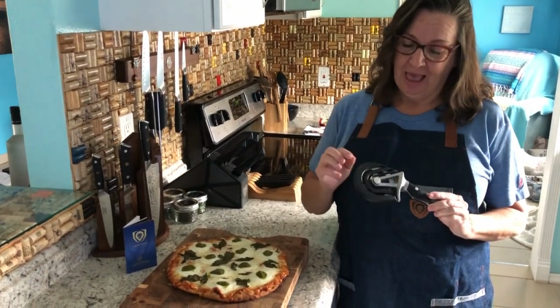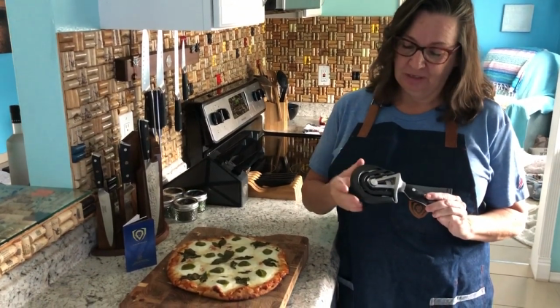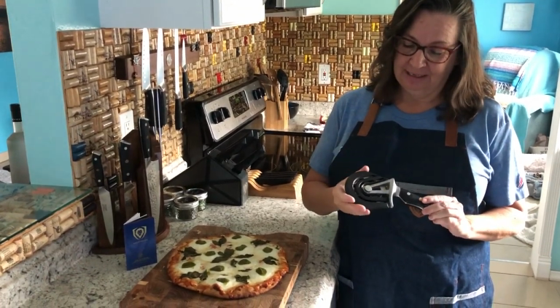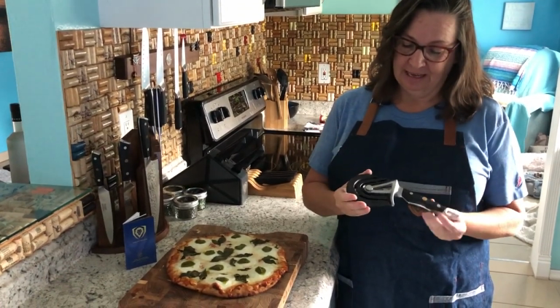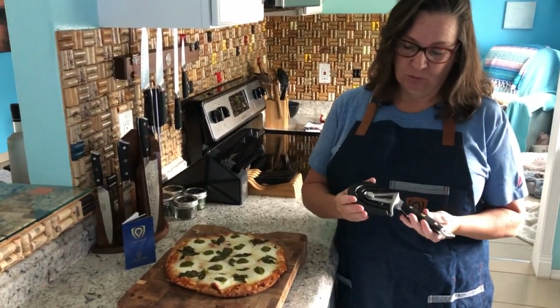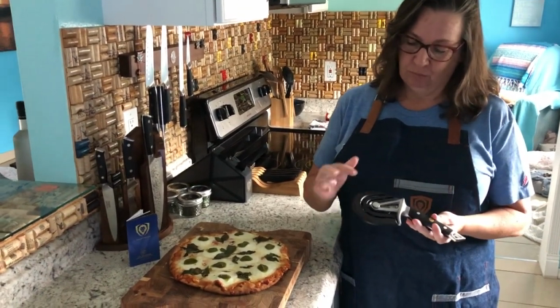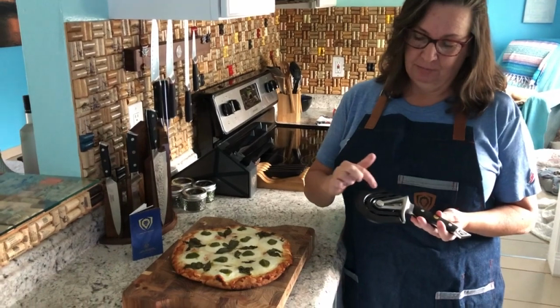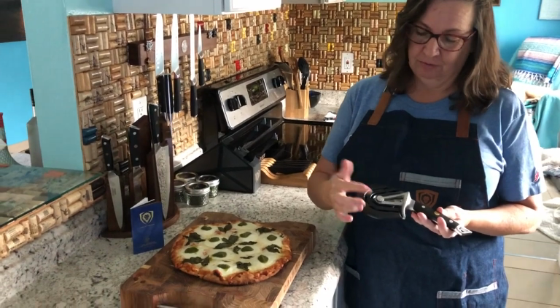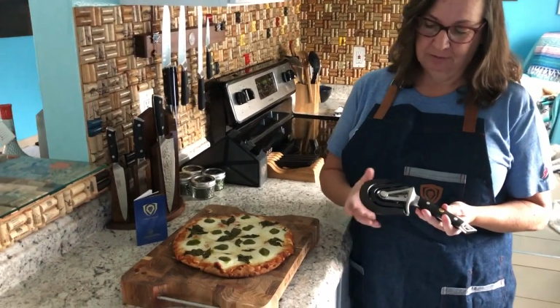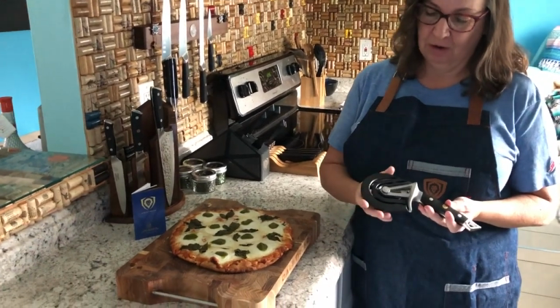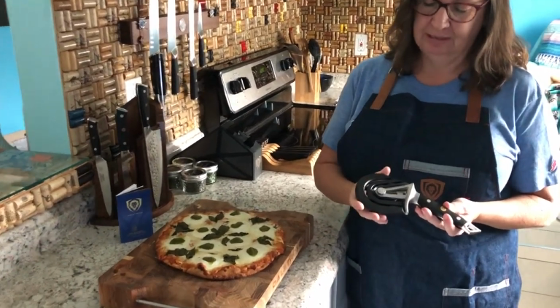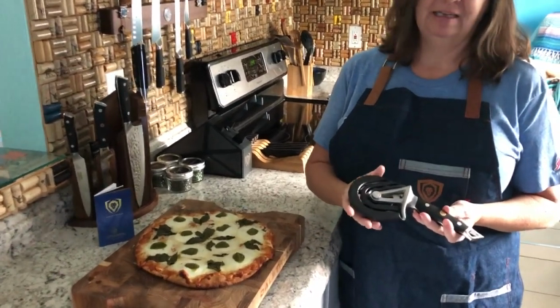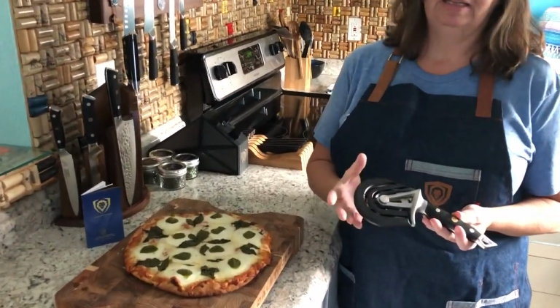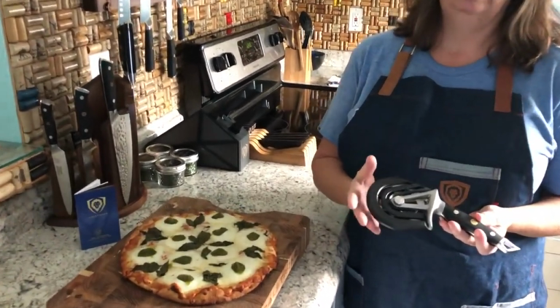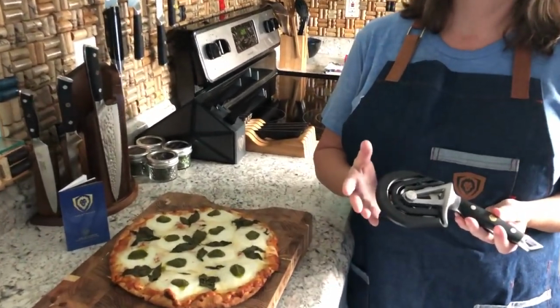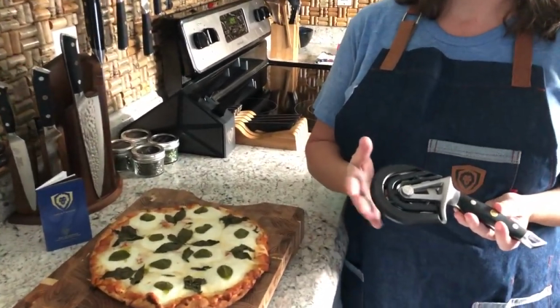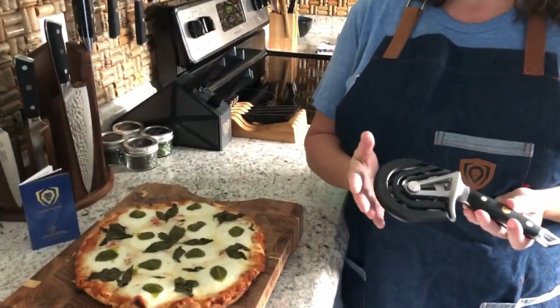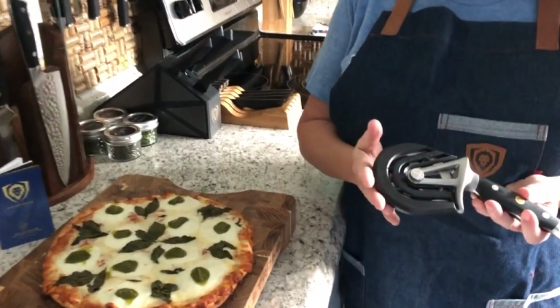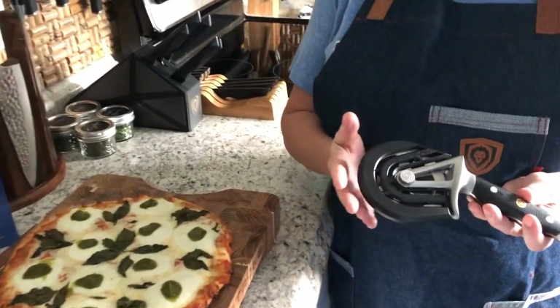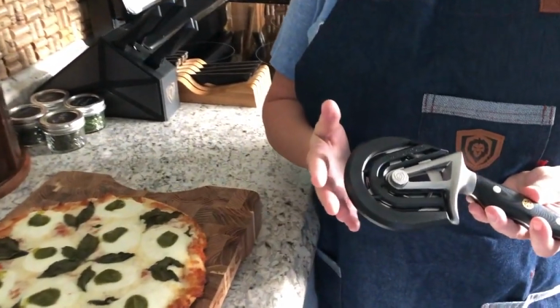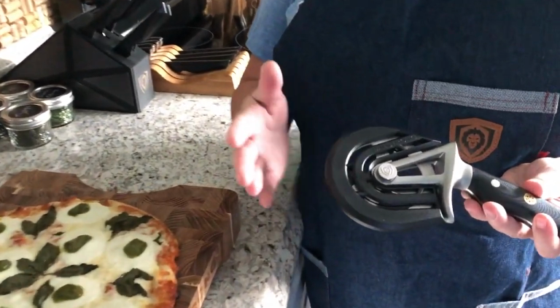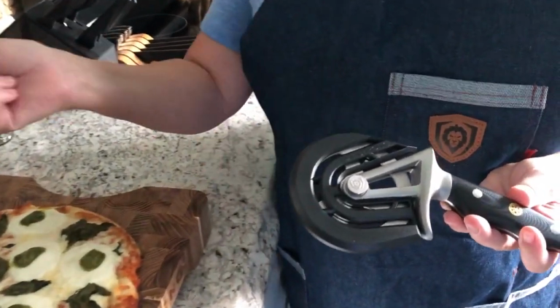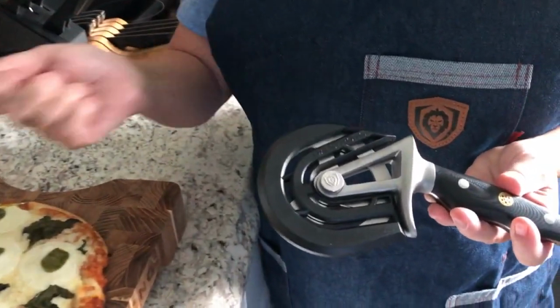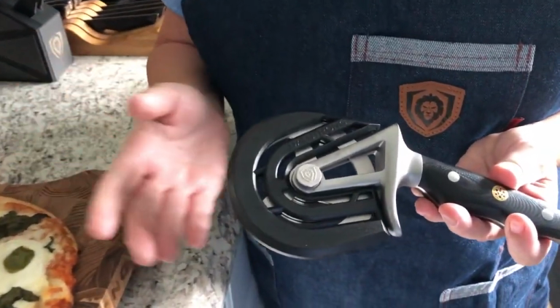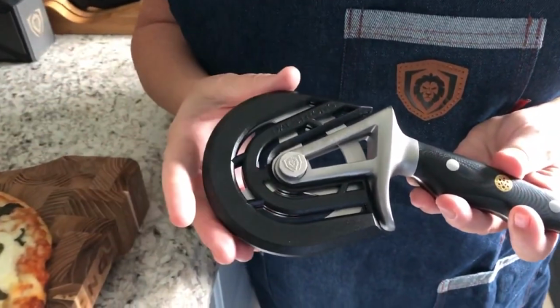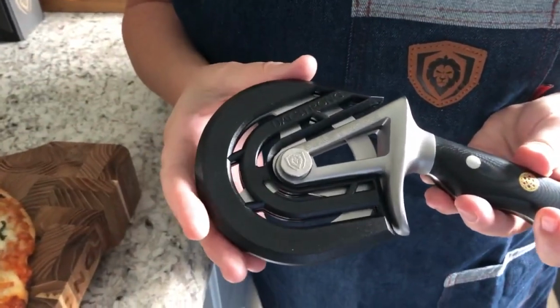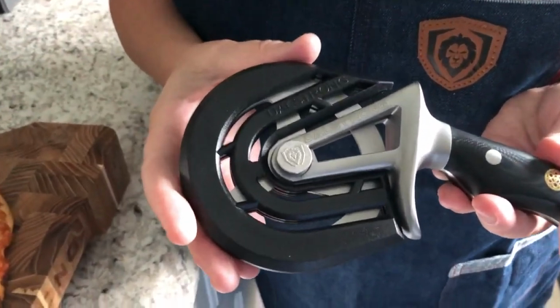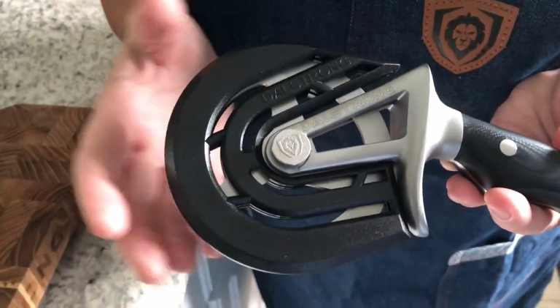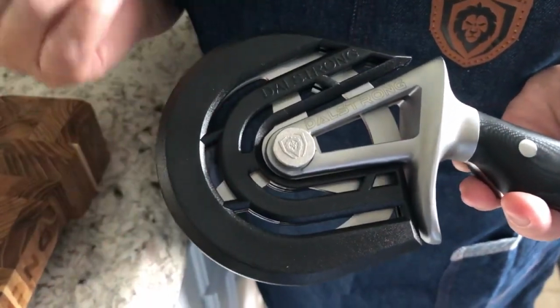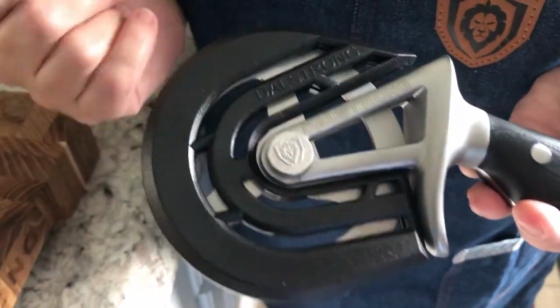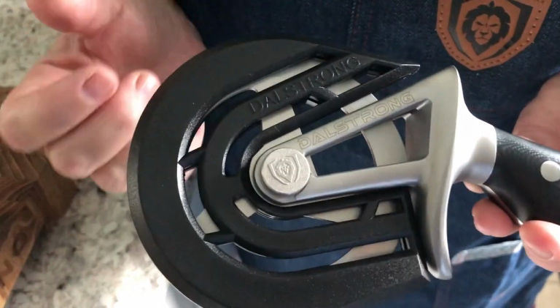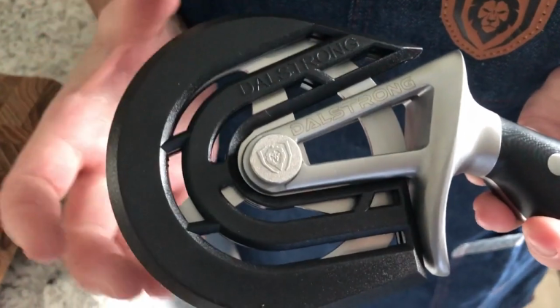As you can see, it comes with a really beautiful guard. This is going to keep it nice and sharp in the drawer. It's not gonna roll around when you open the drawer and bang against other things. It's gonna keep that blade sharp.